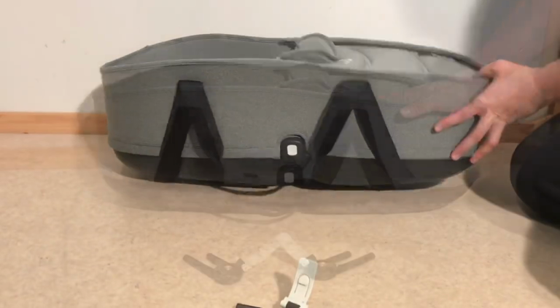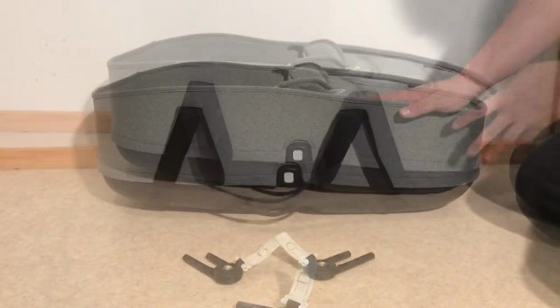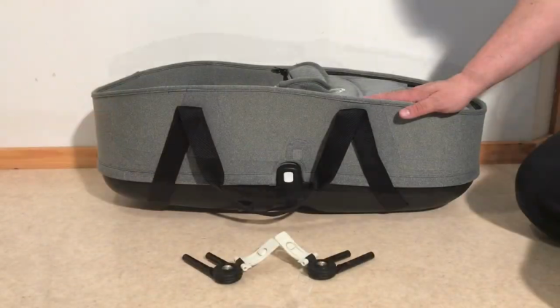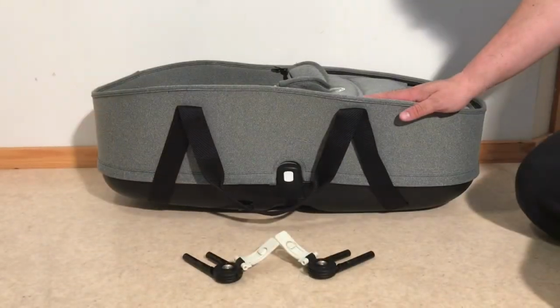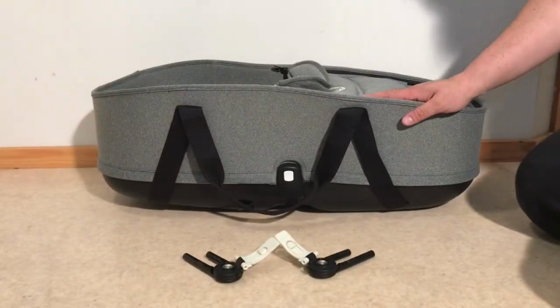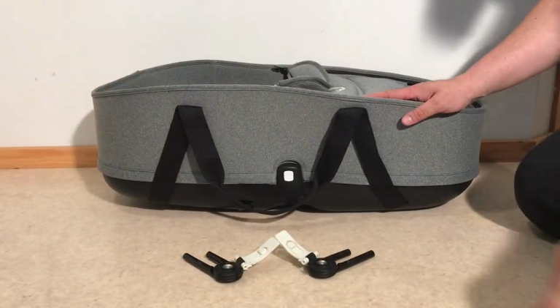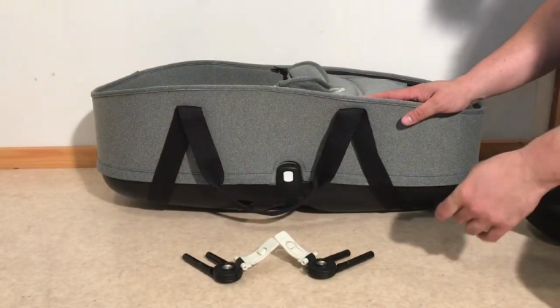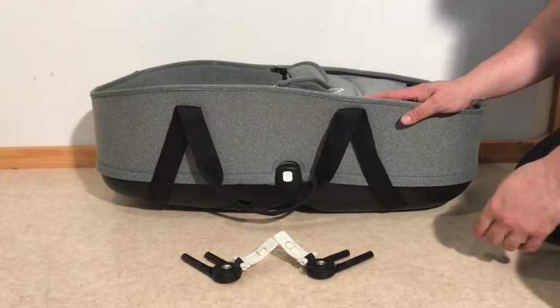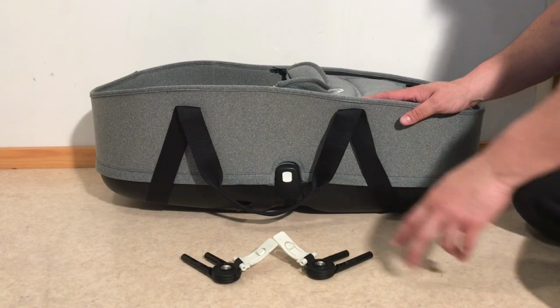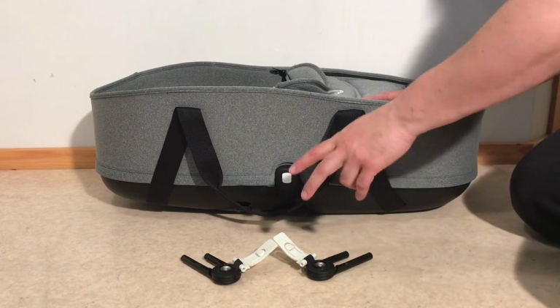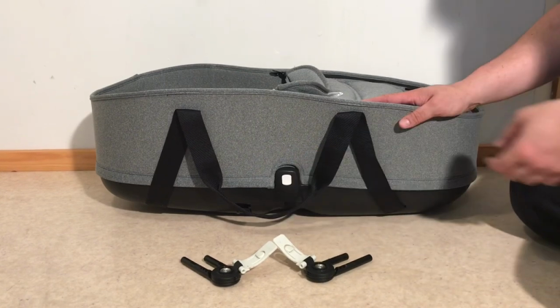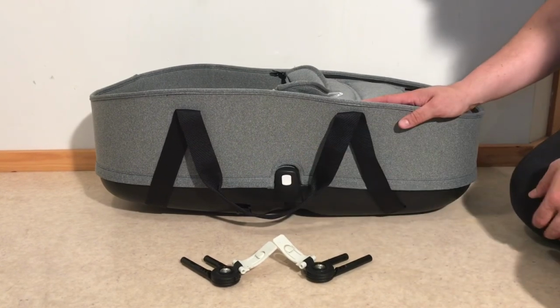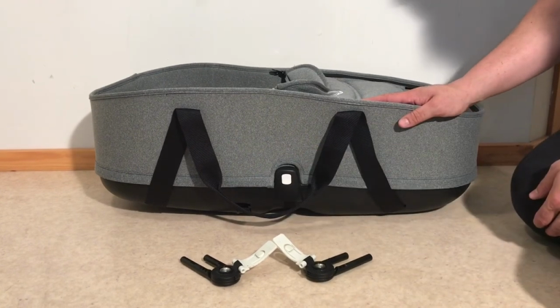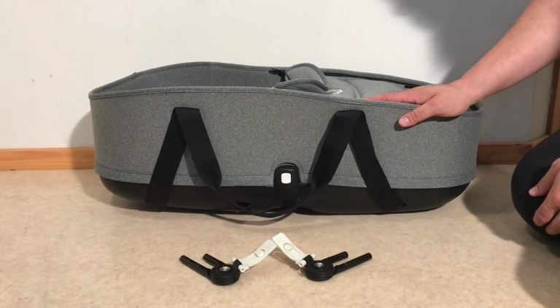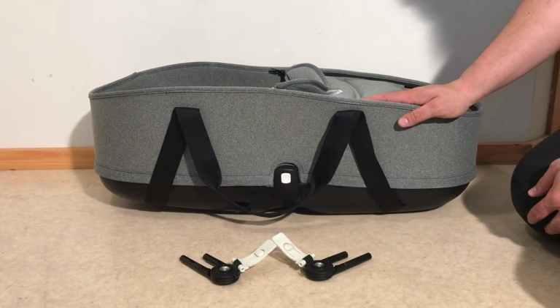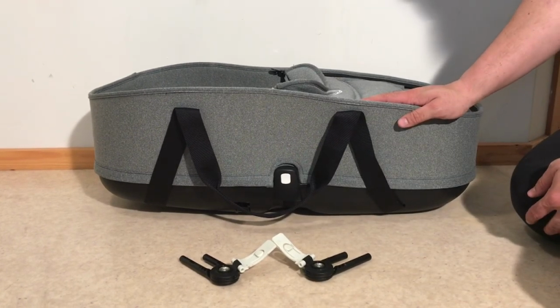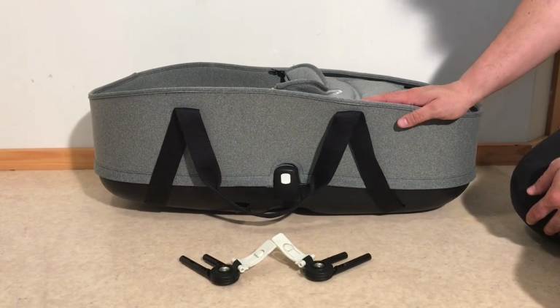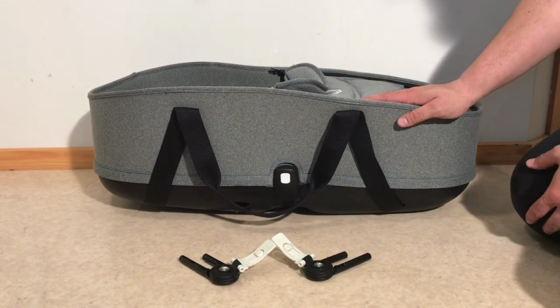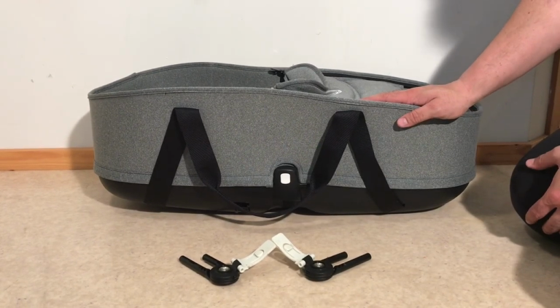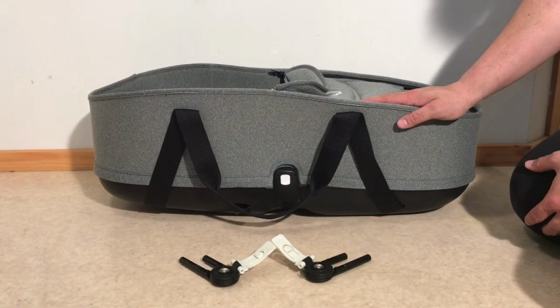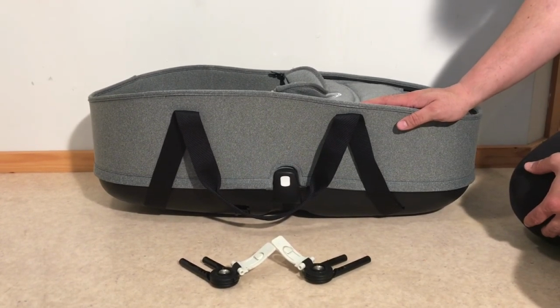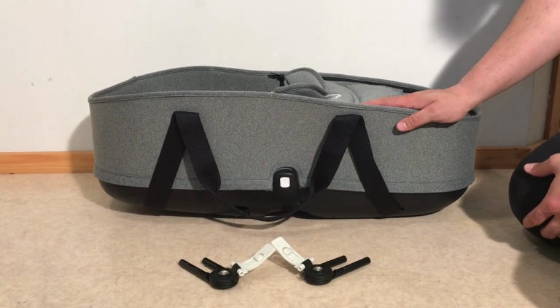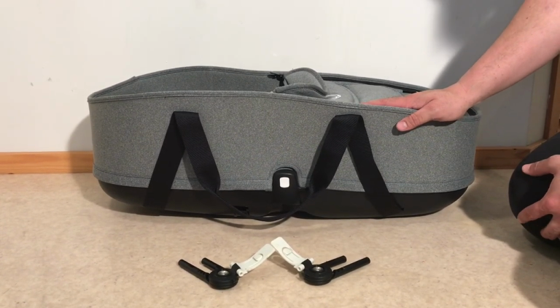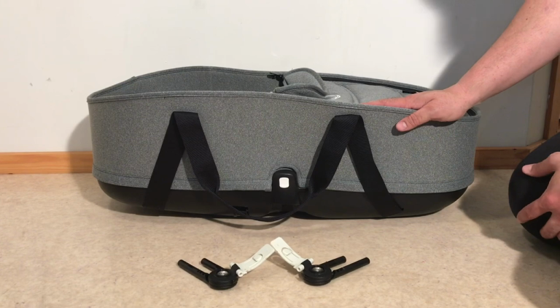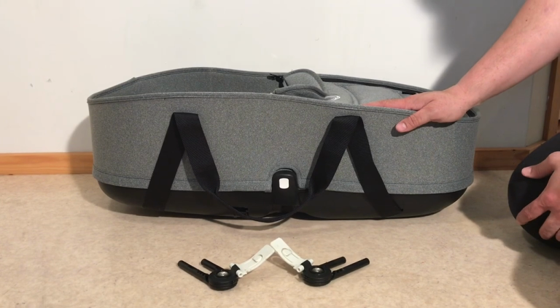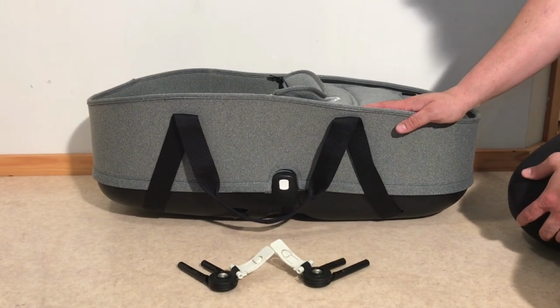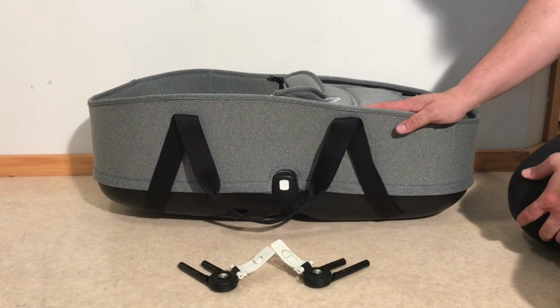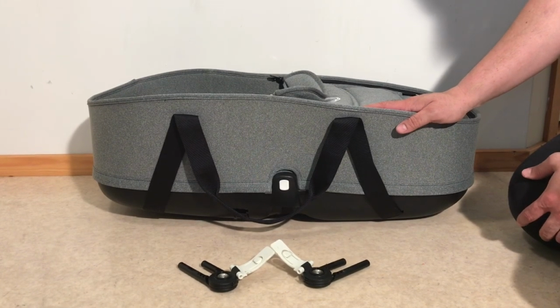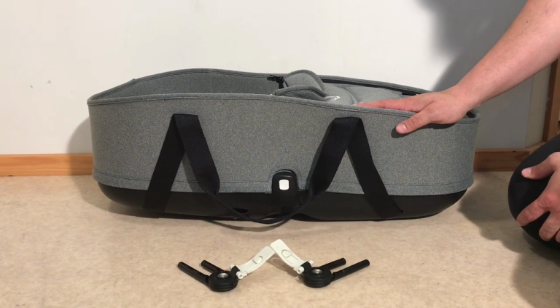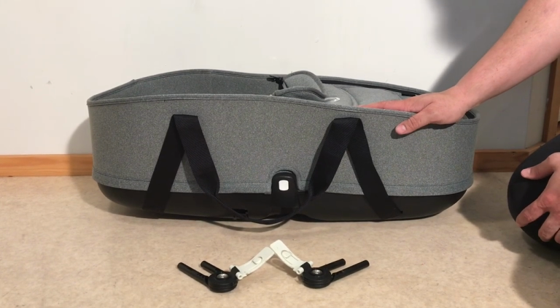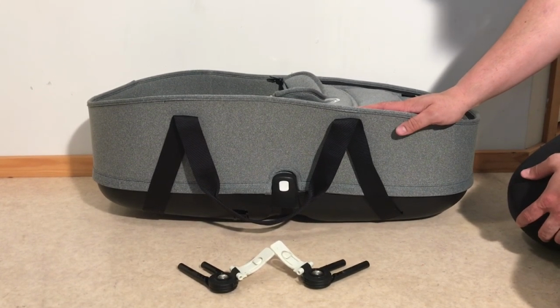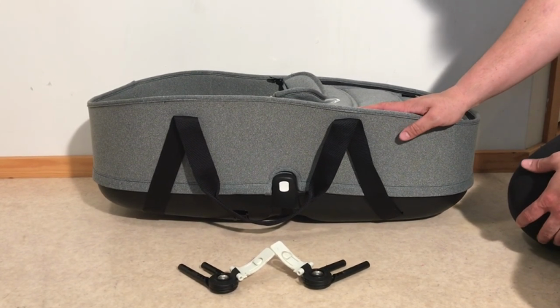That is how you remove or attach the canopy adapters from either the bassinet or the seat frame of a Bugaboo B3, as you're switching from one to the other for use with children of different sizes.